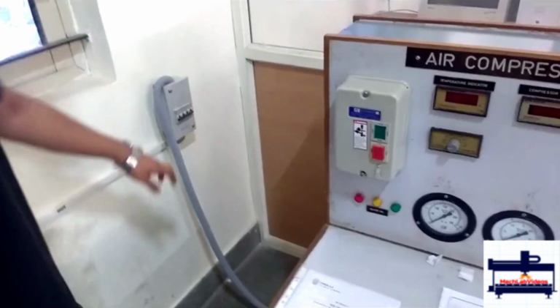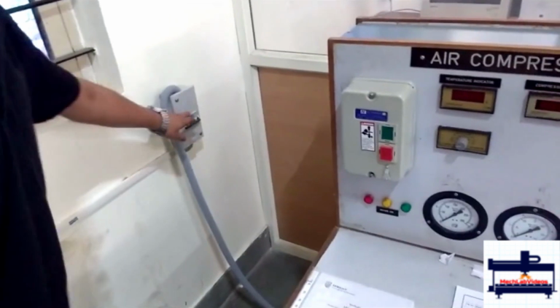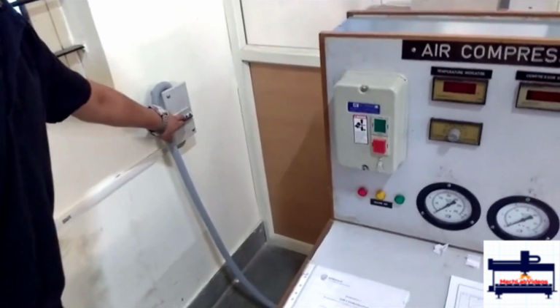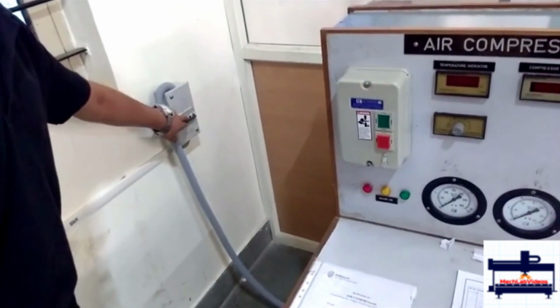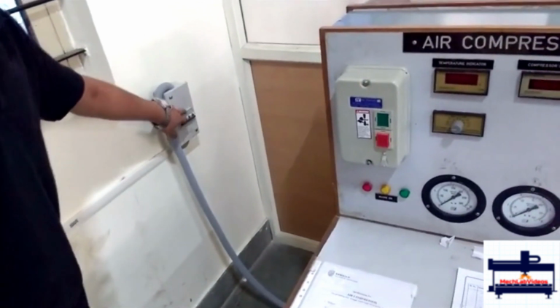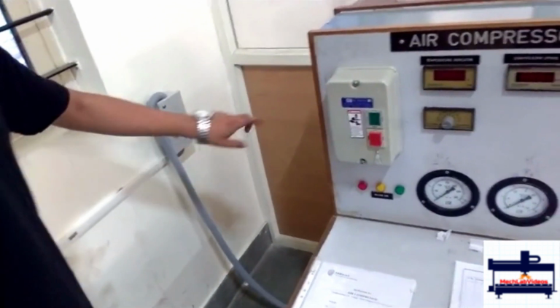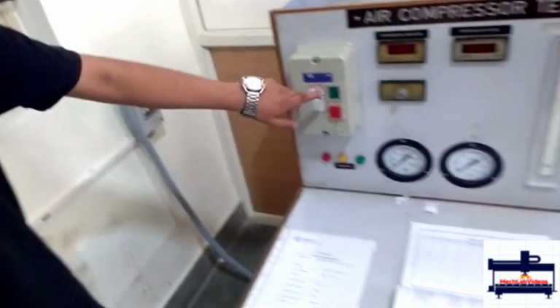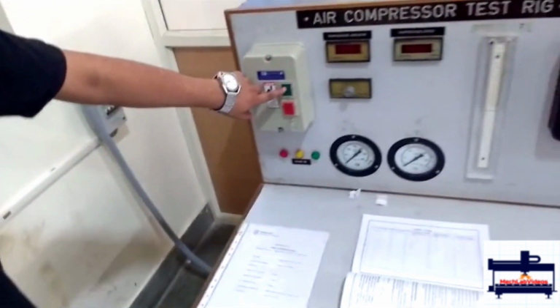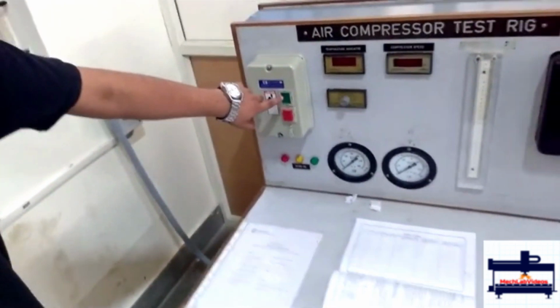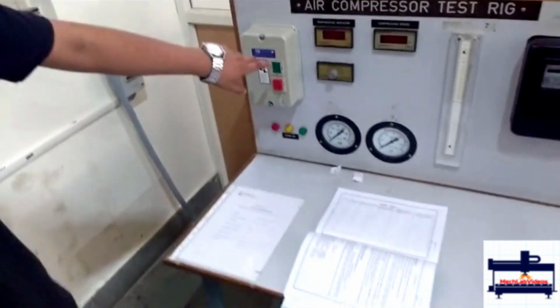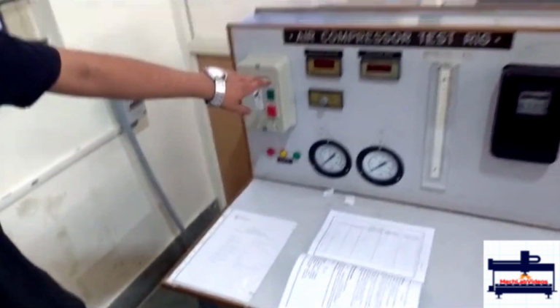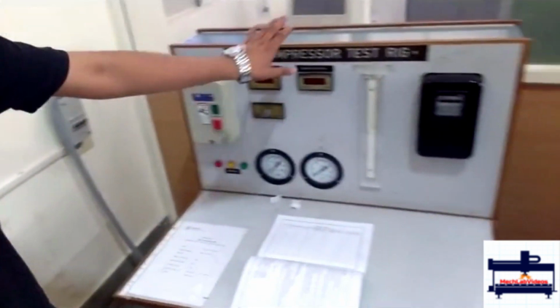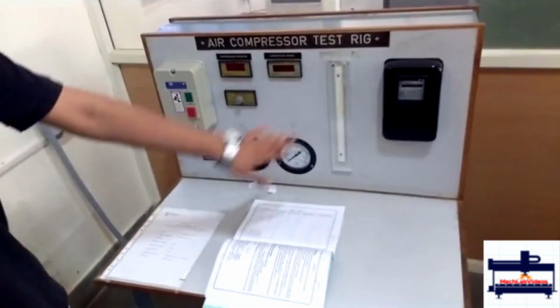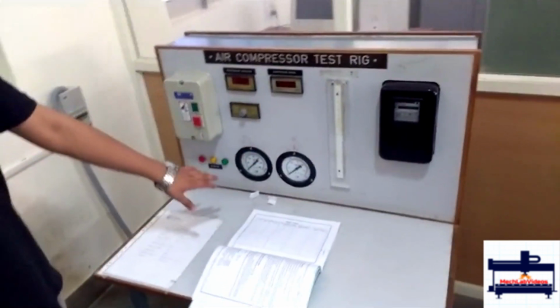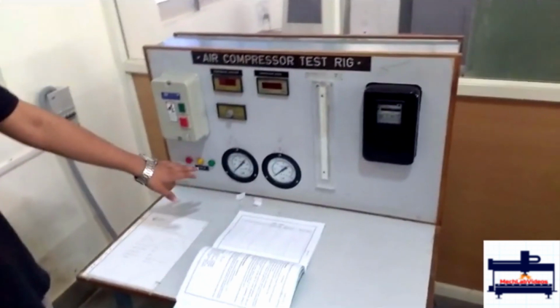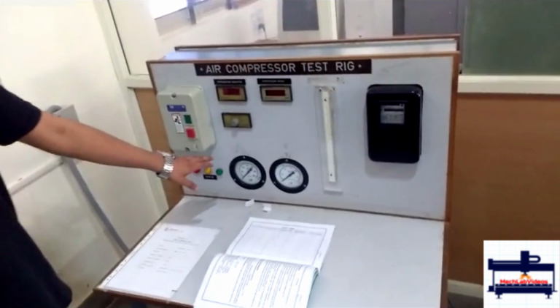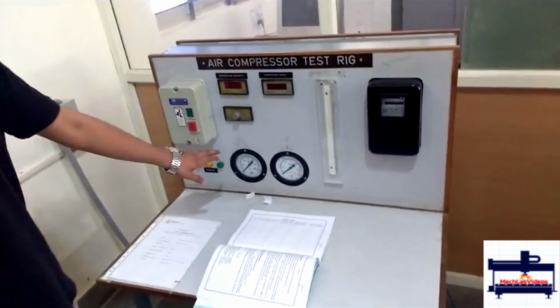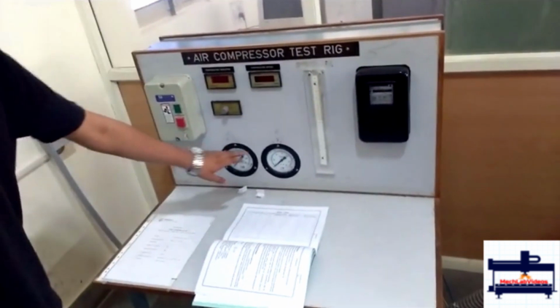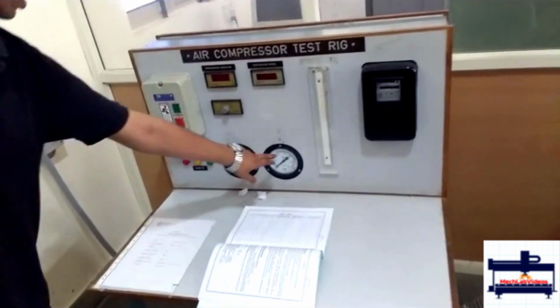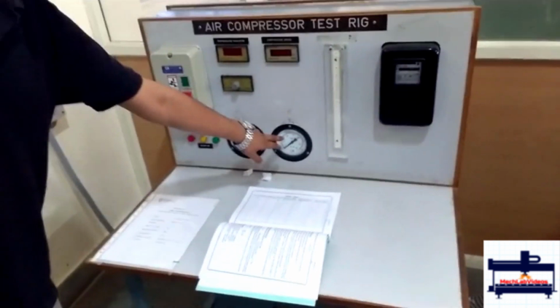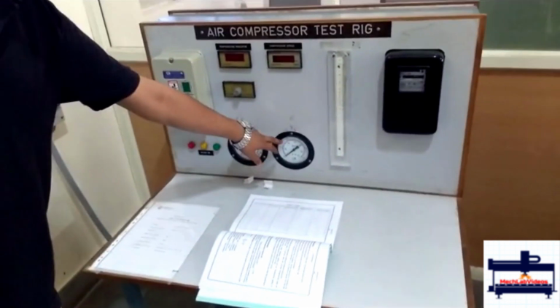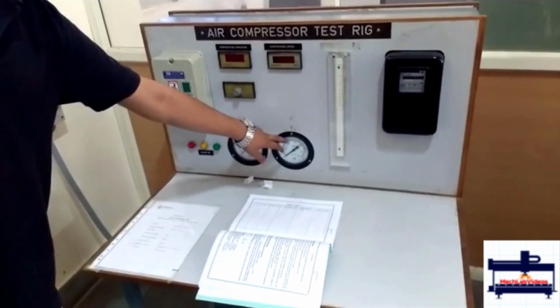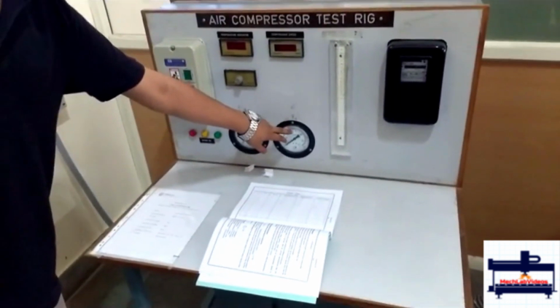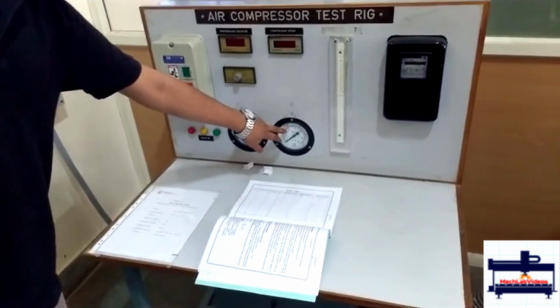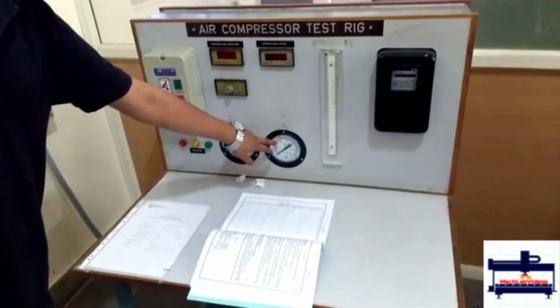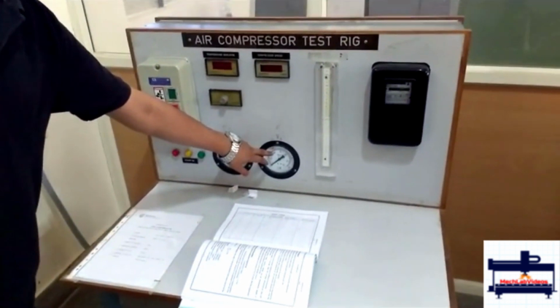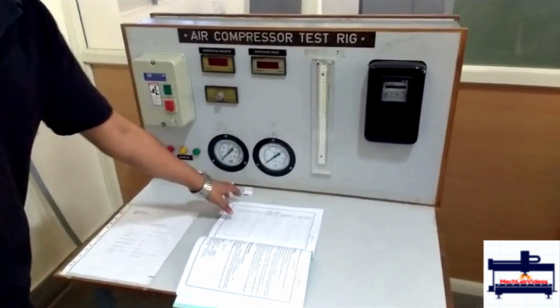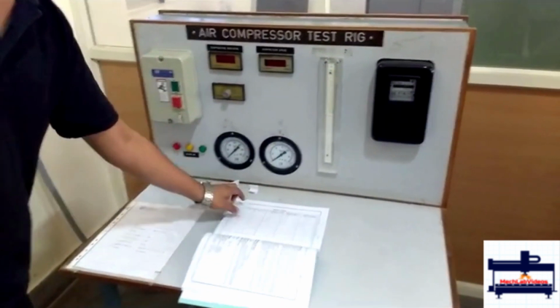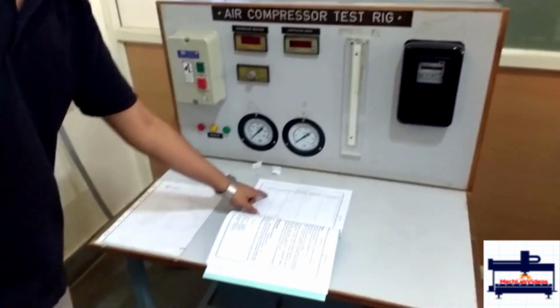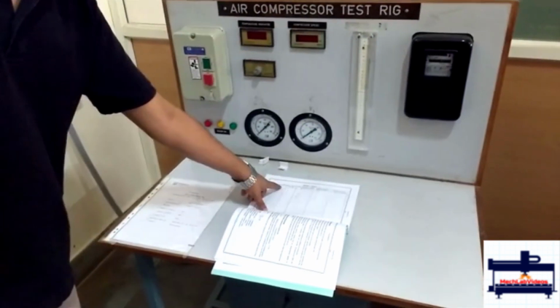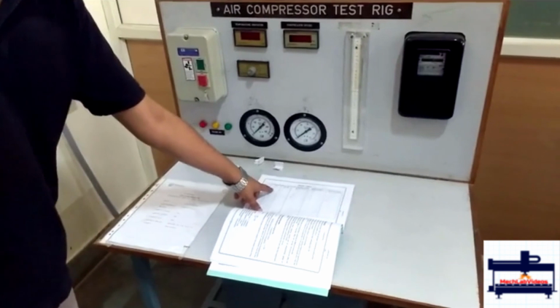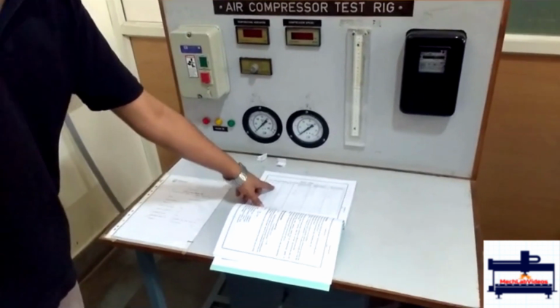You turn on the mains, turn on the green switch and you will see all the readings on there. You see the inlet pressure which you can take down, which is the suction pressure in the manual.